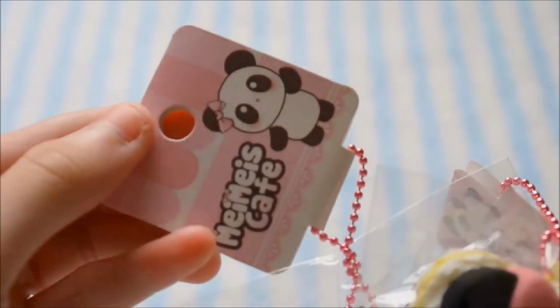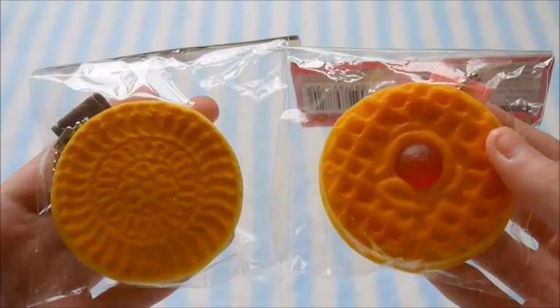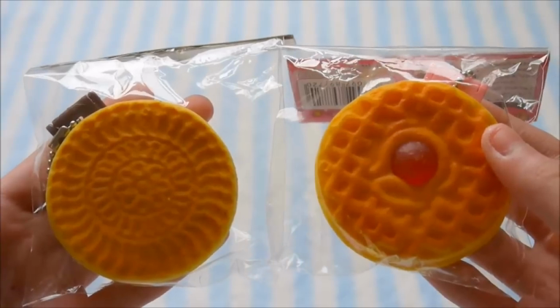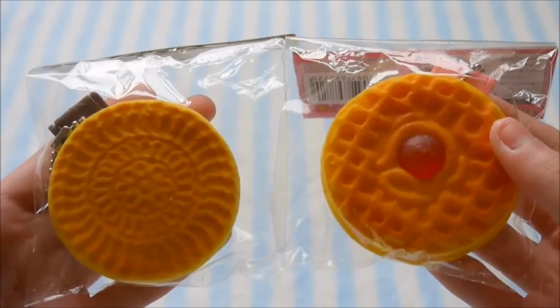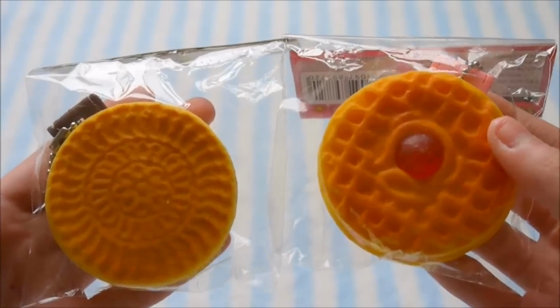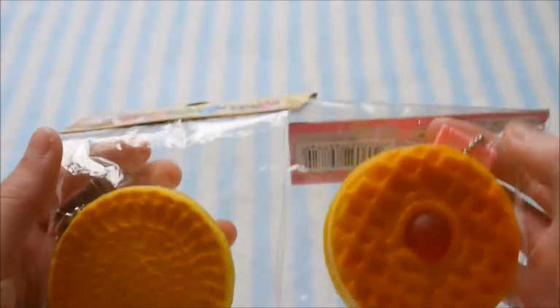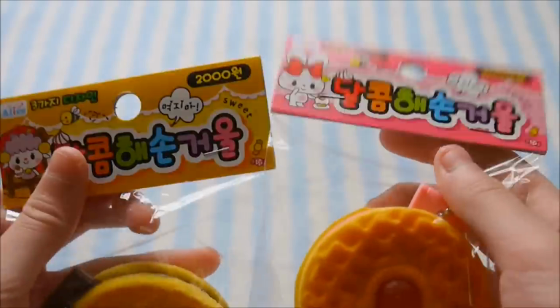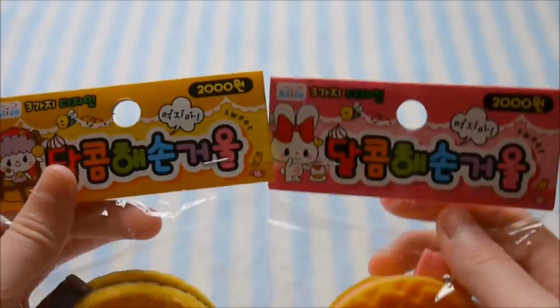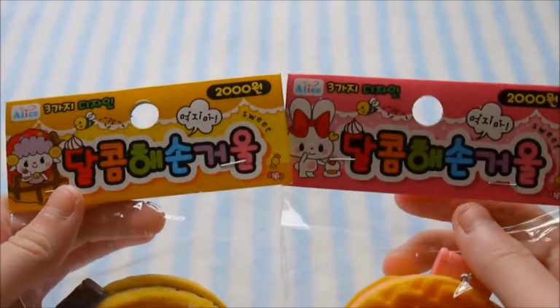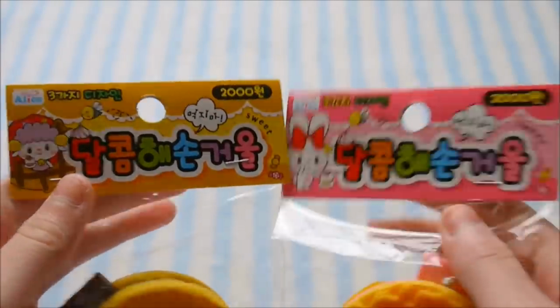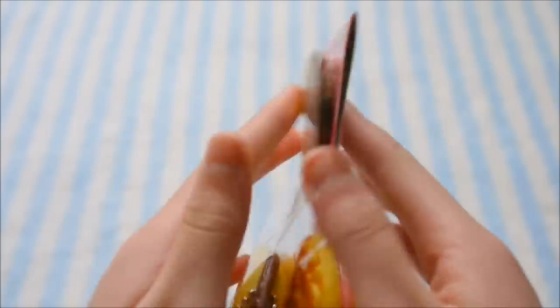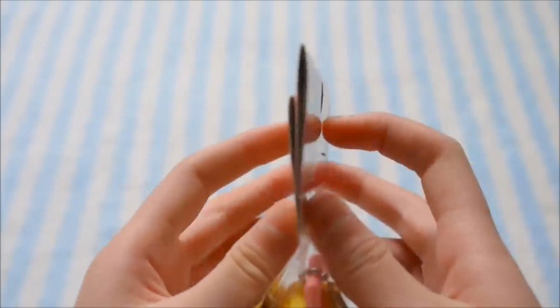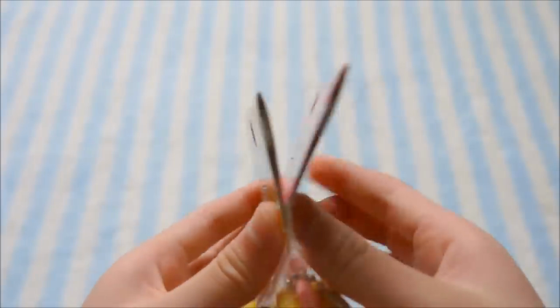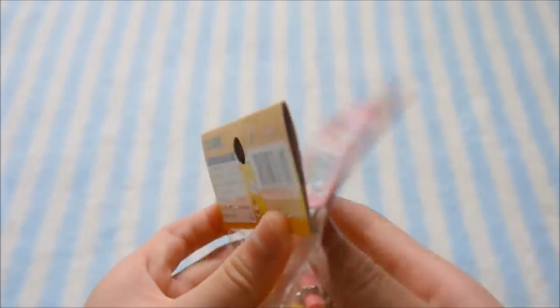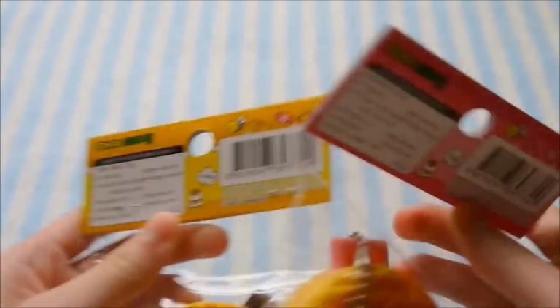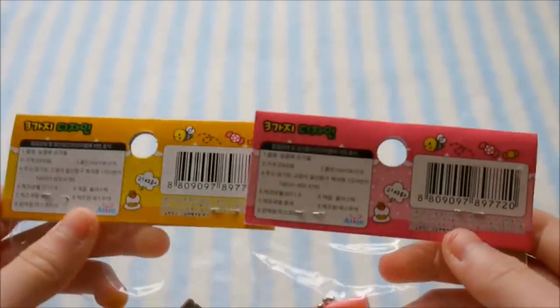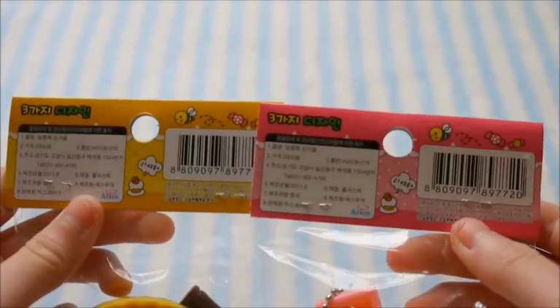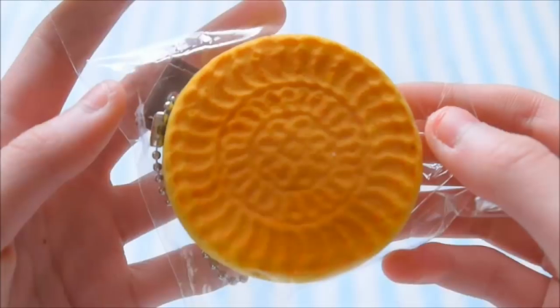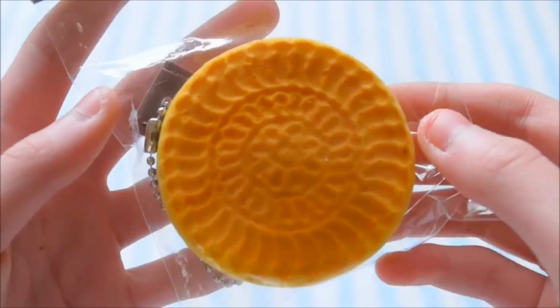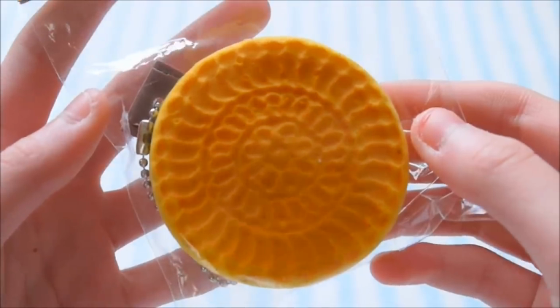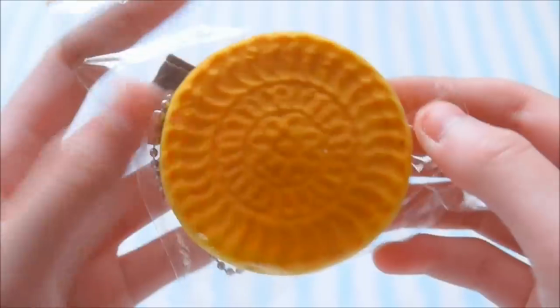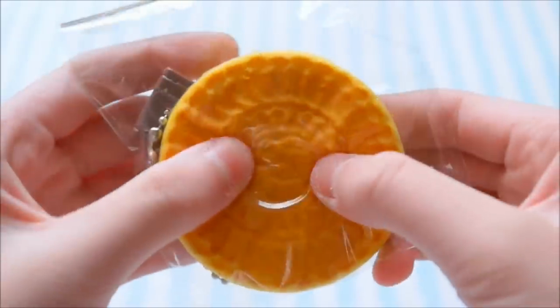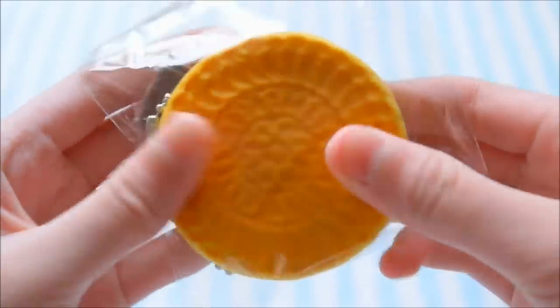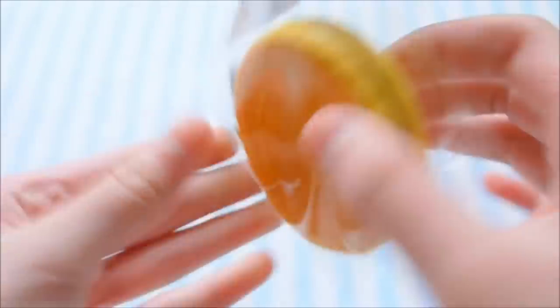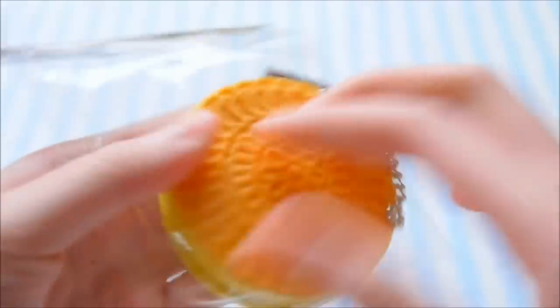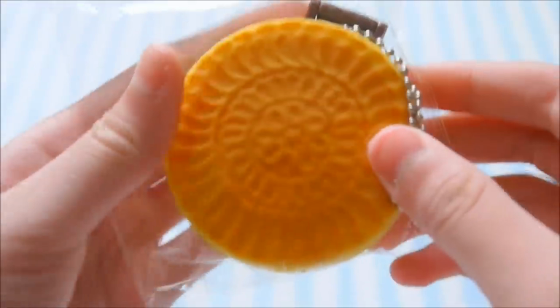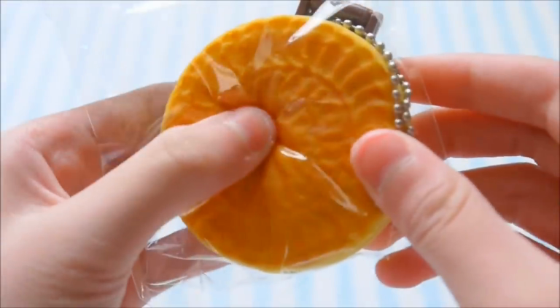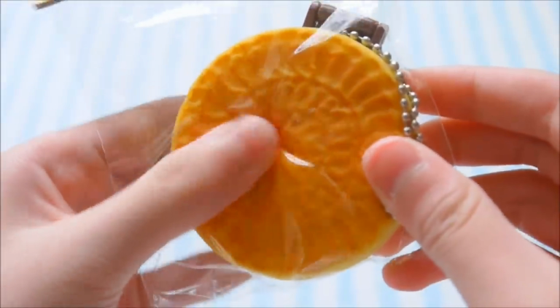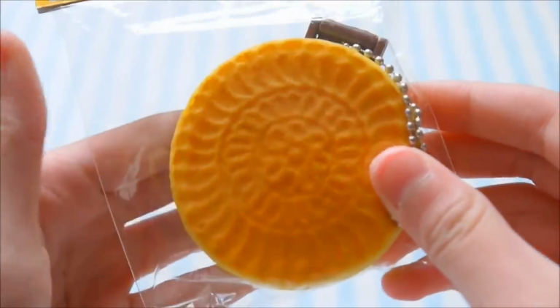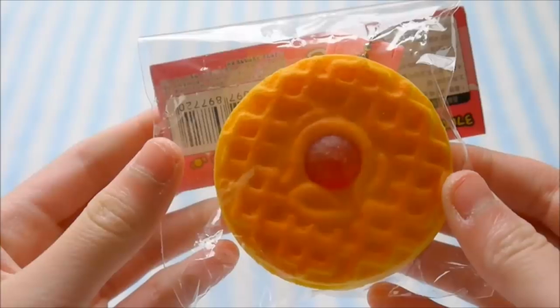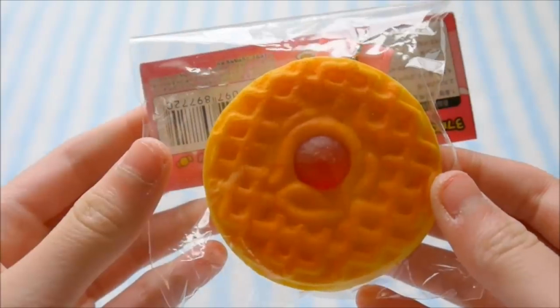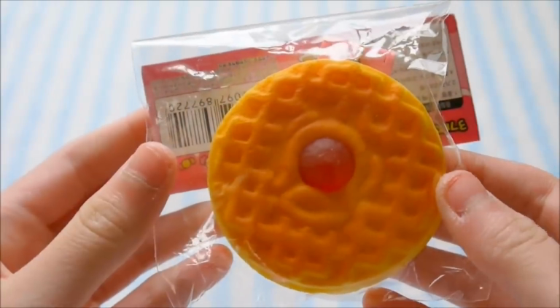I got these two Cookie Mirrors, and they come in similar packaging. This is the plain one and the jelly one.